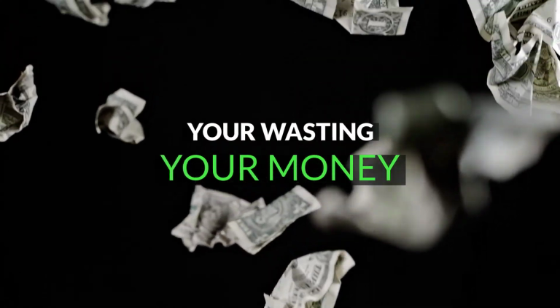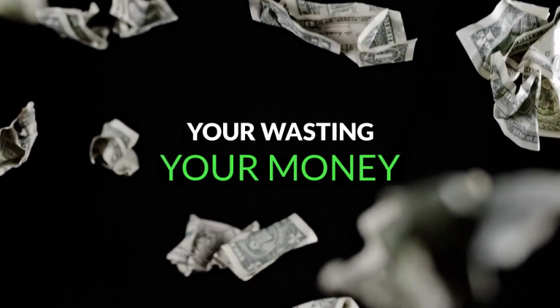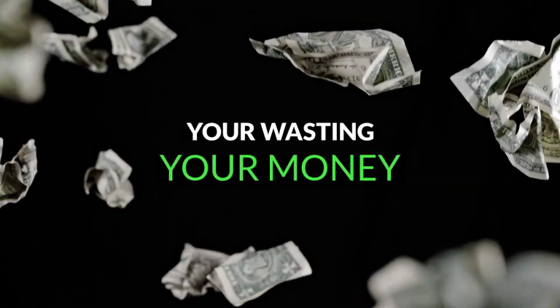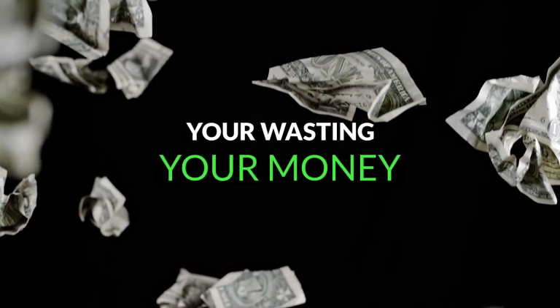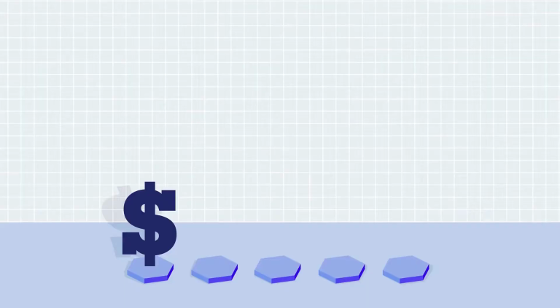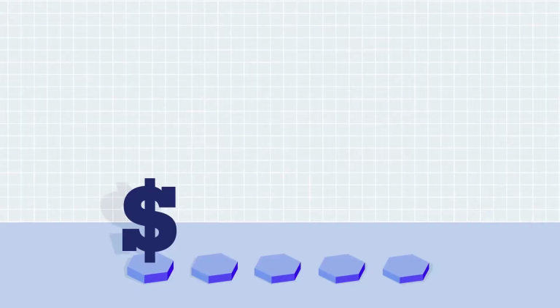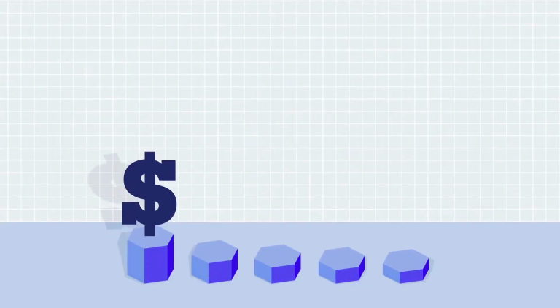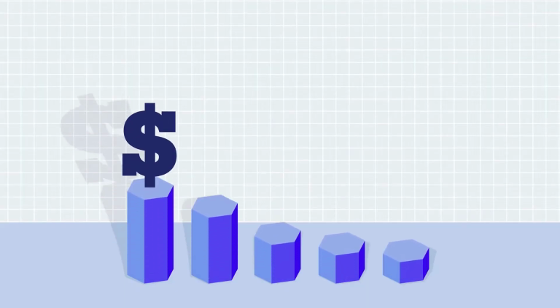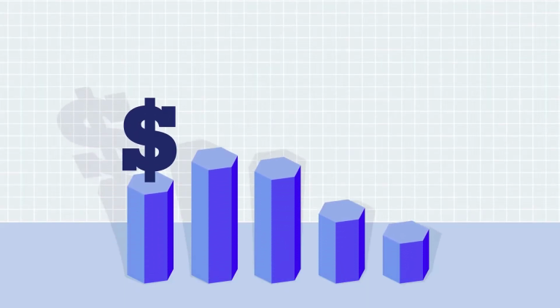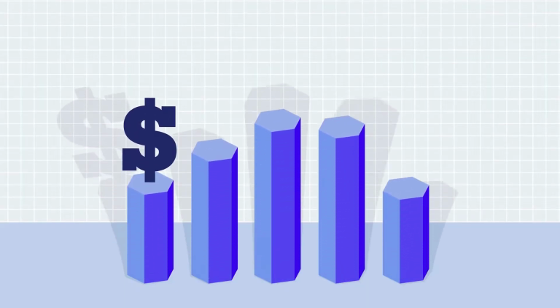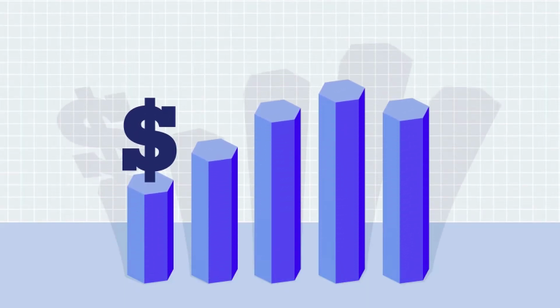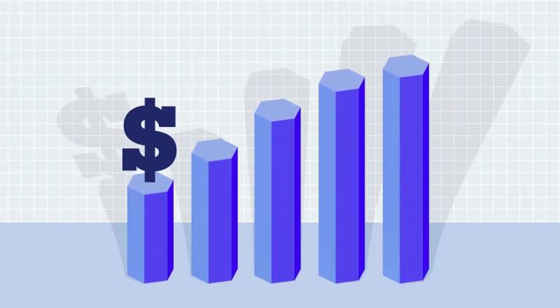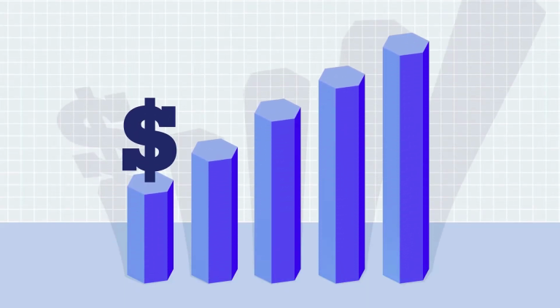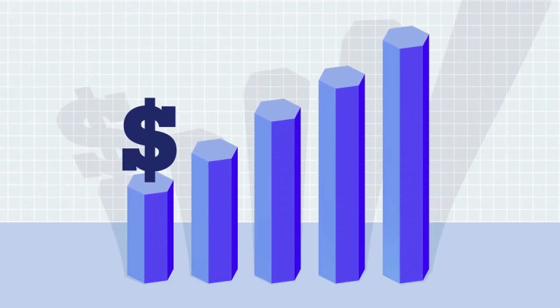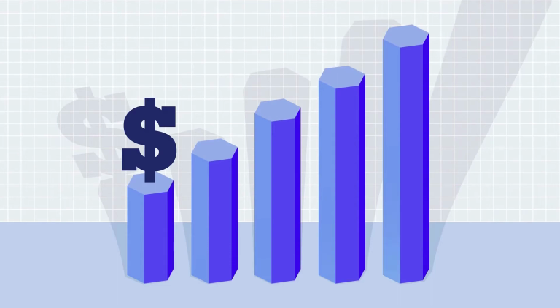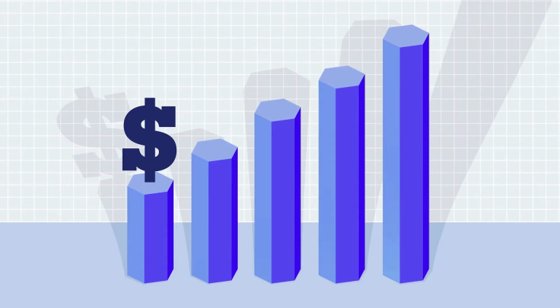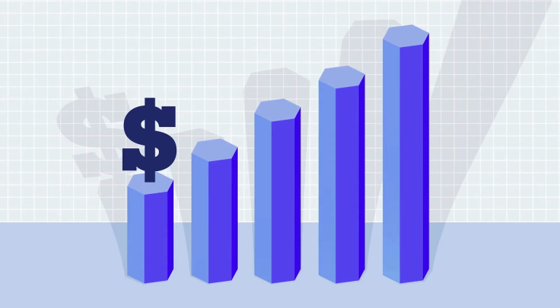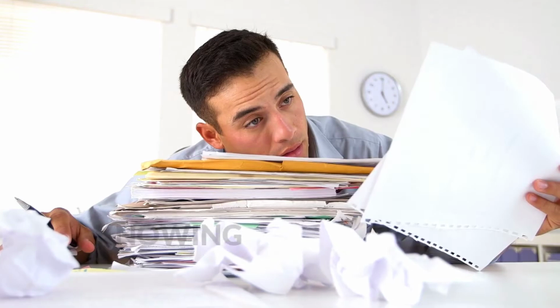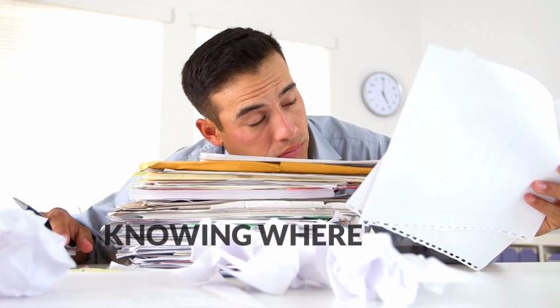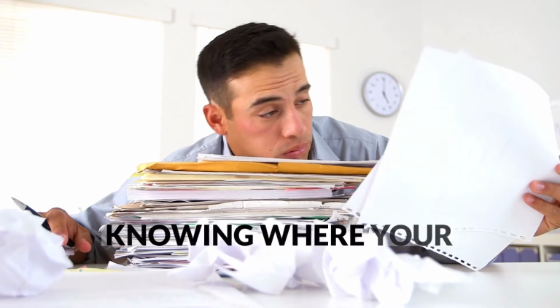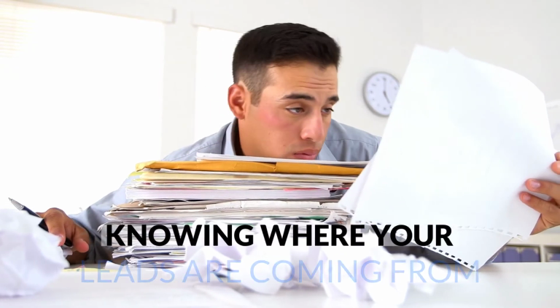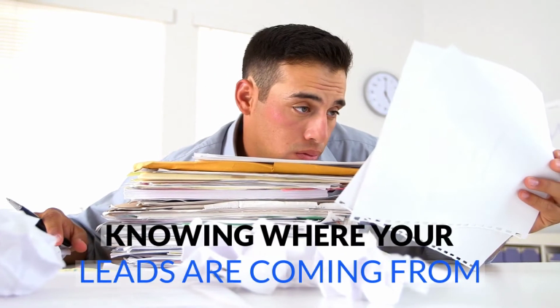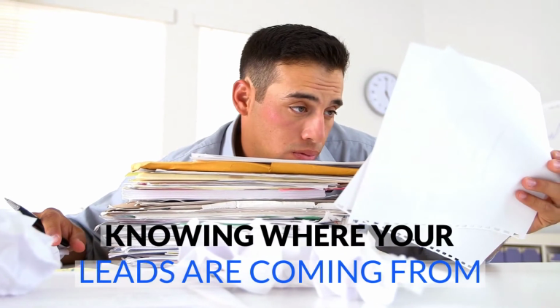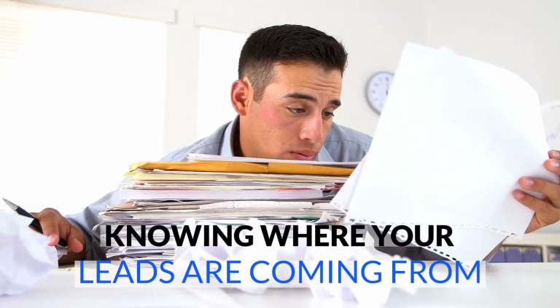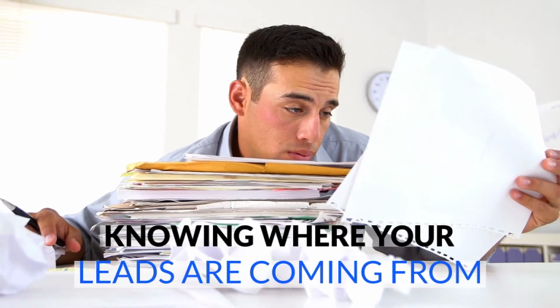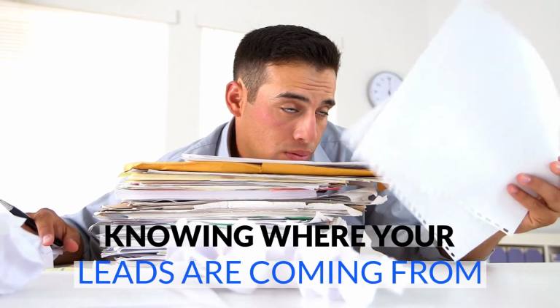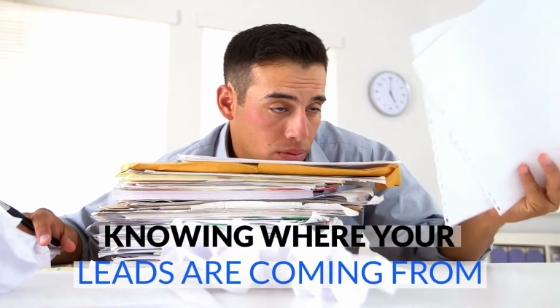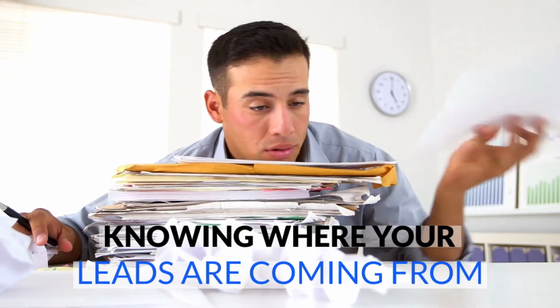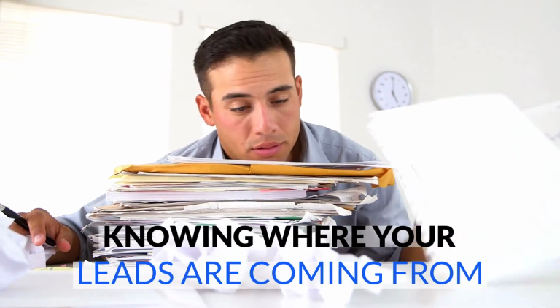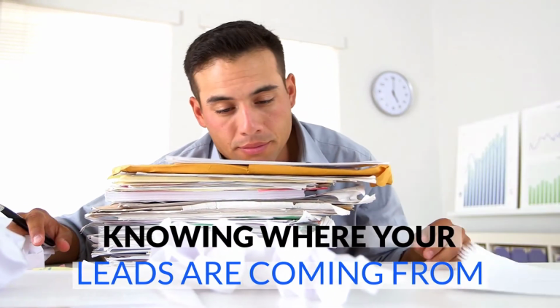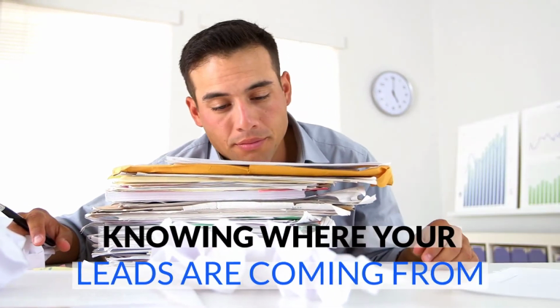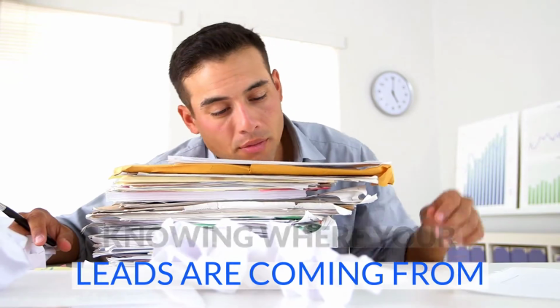The end goal of any marketing campaign is to get more calls and more business. Knowing where your leads are coming from is critical to understanding how well your campaign is performing.